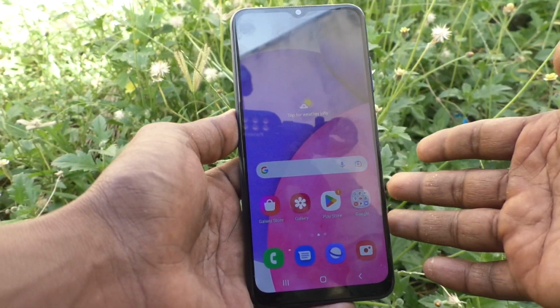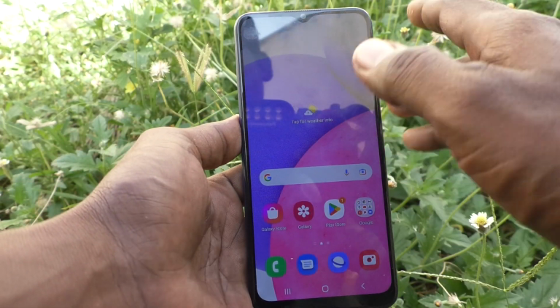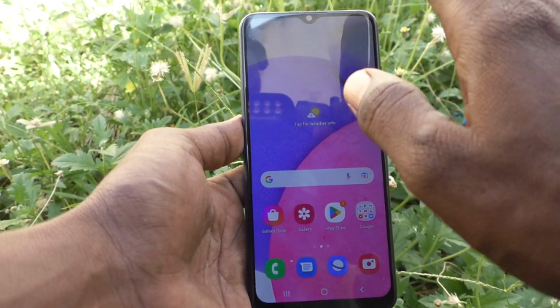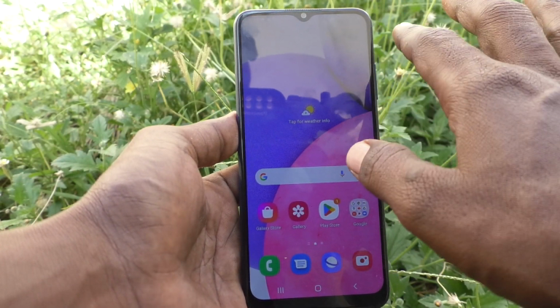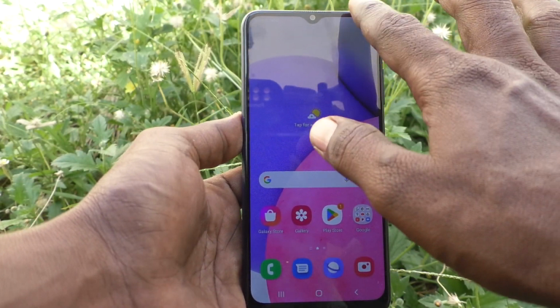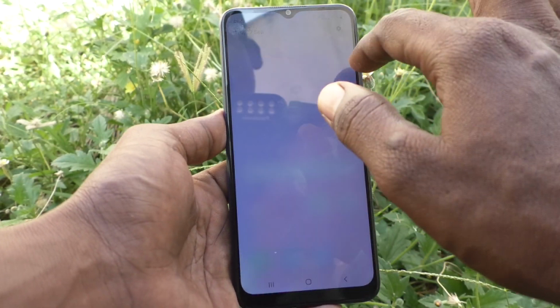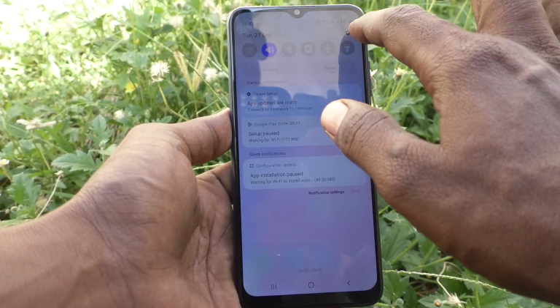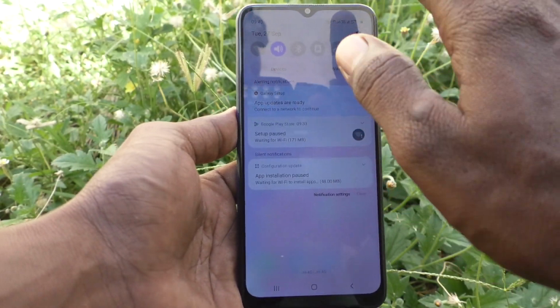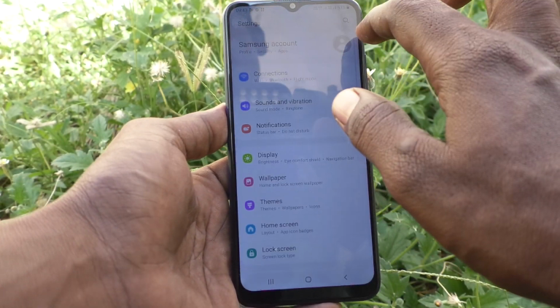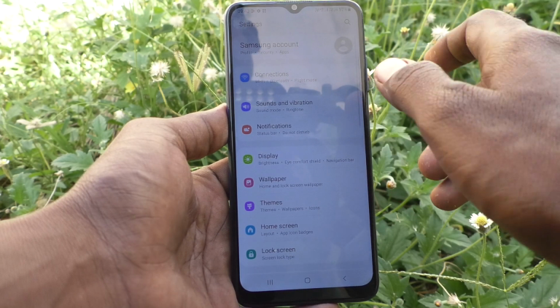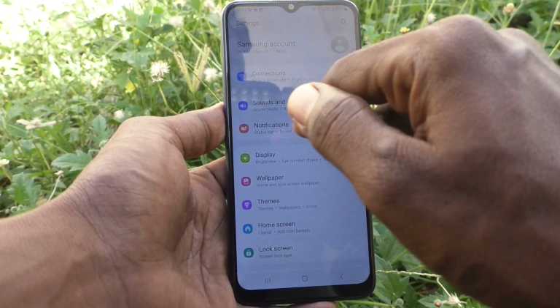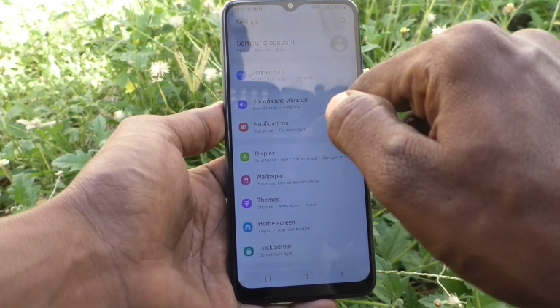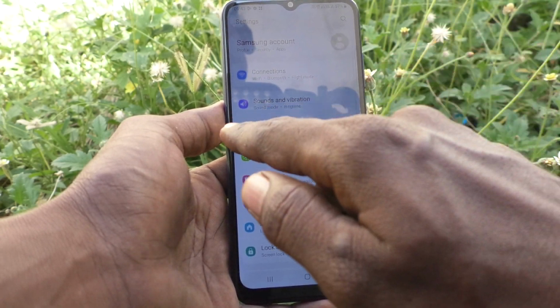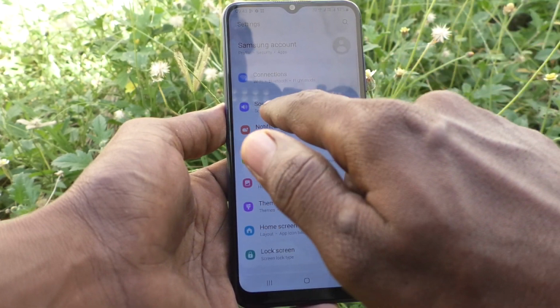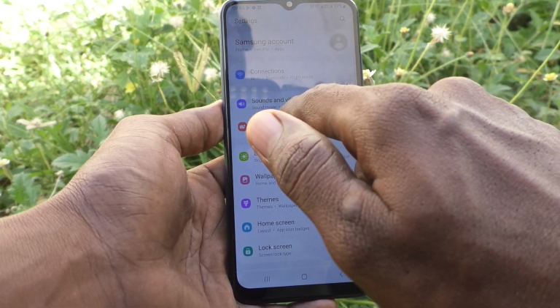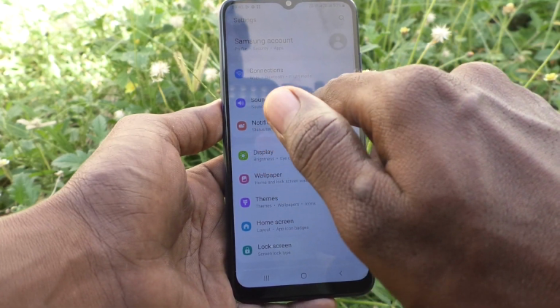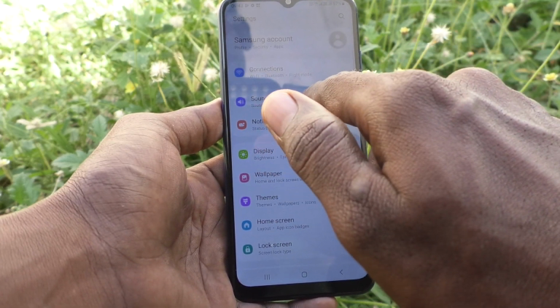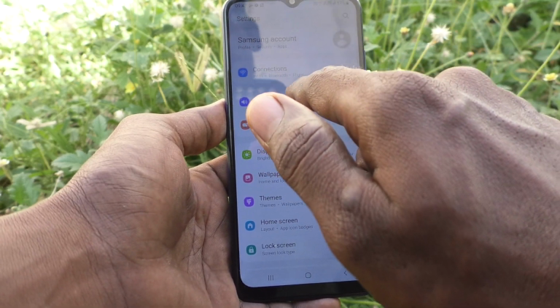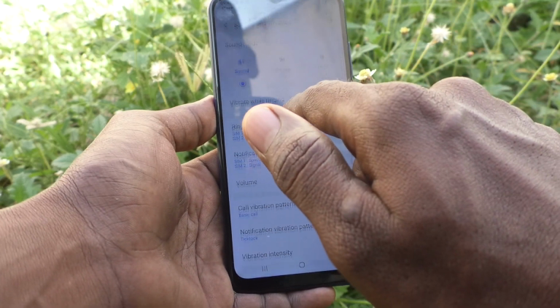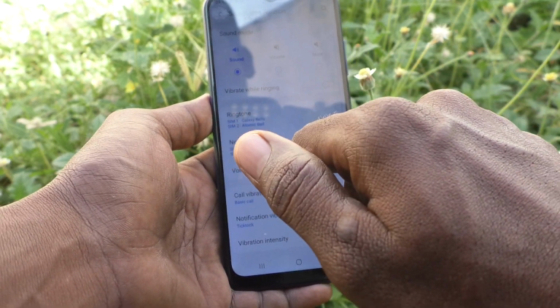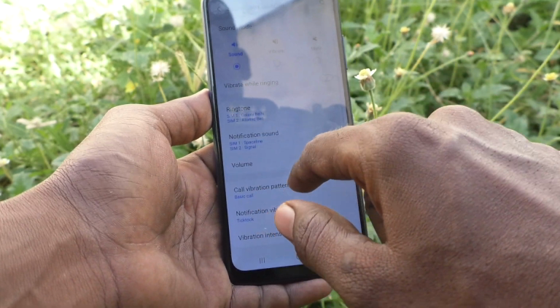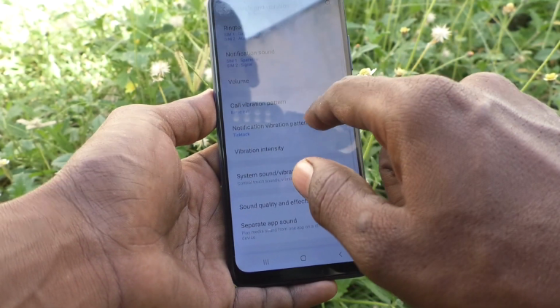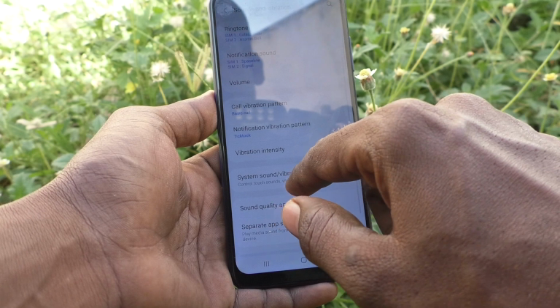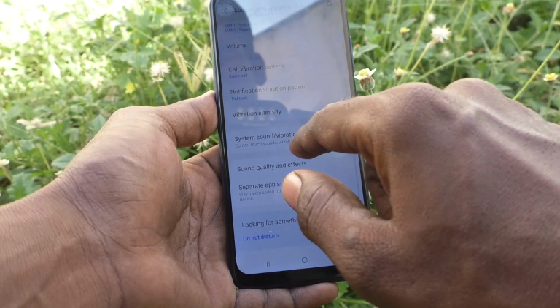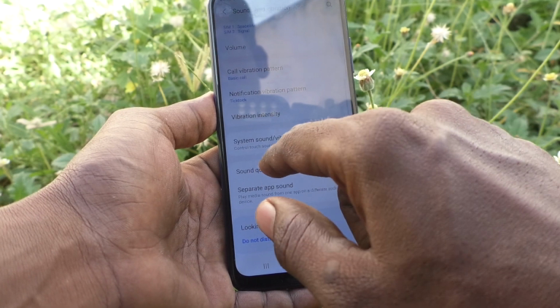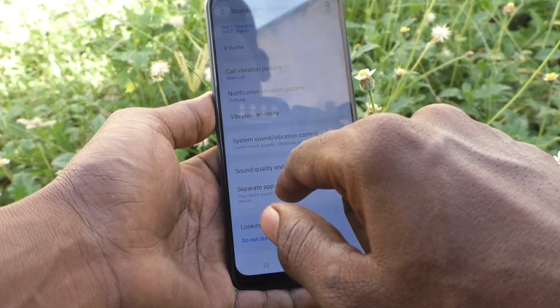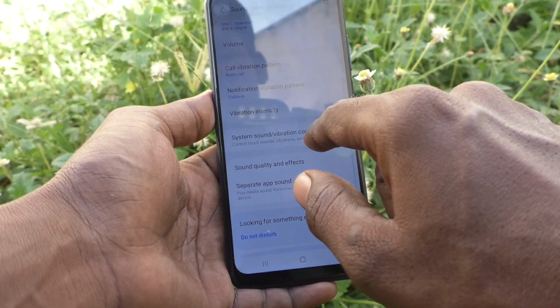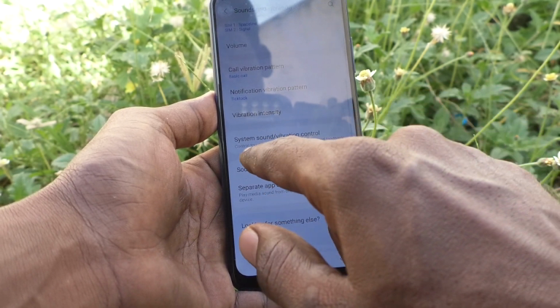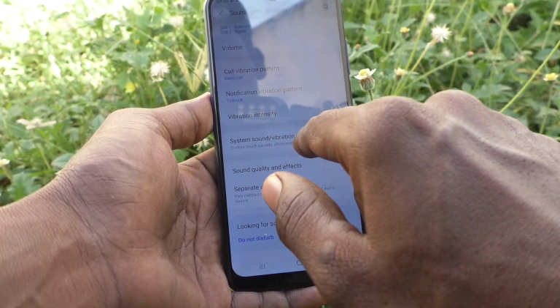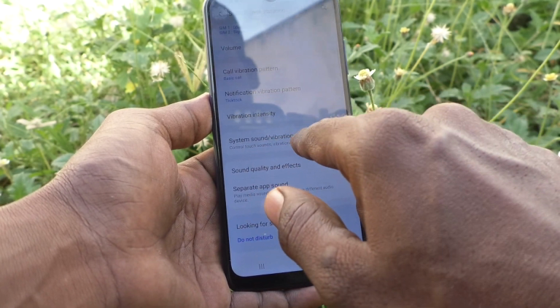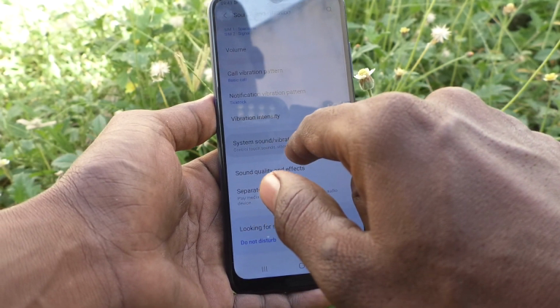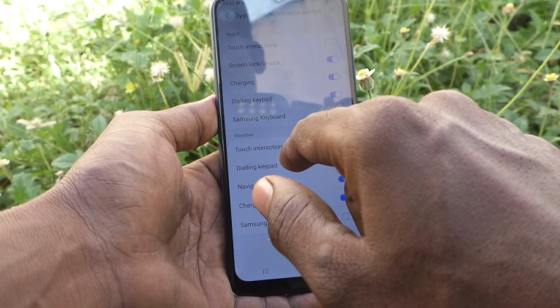What you need to do is just go to the Settings of your phone, then go to Sounds and Vibration, and here select System Sound and Vibration Control.